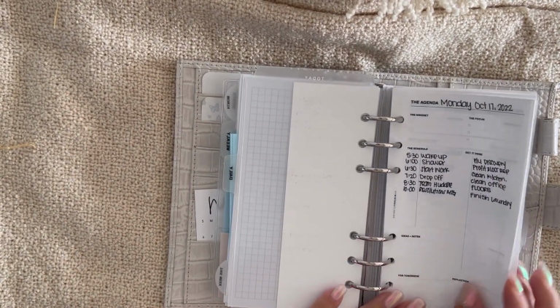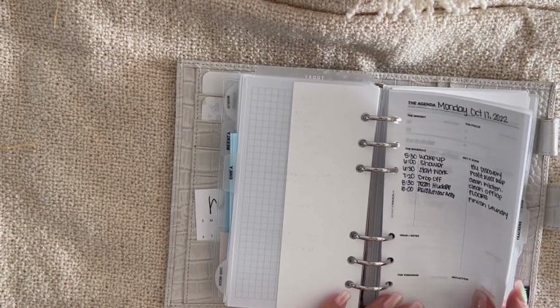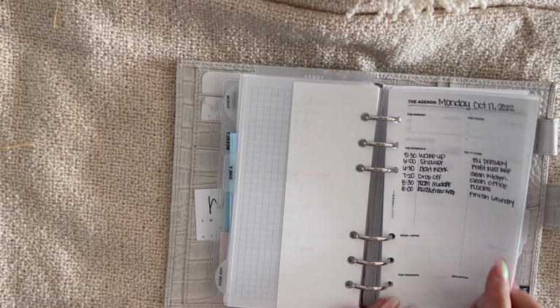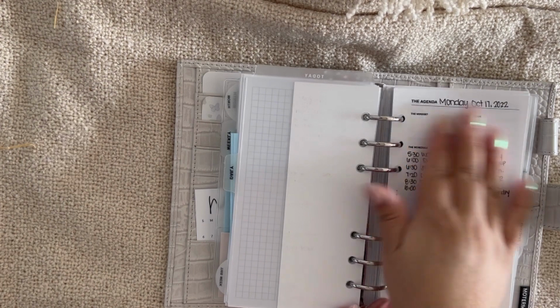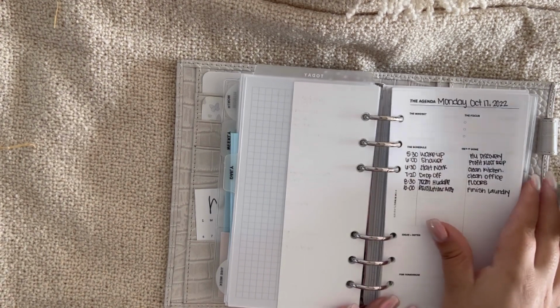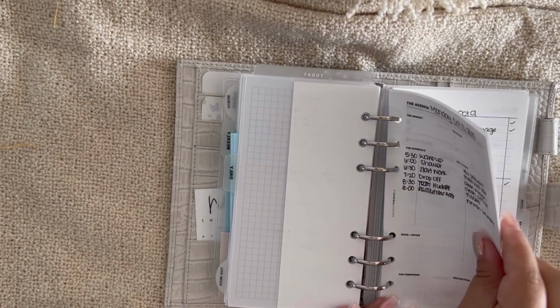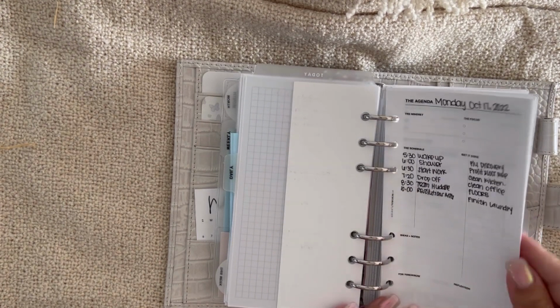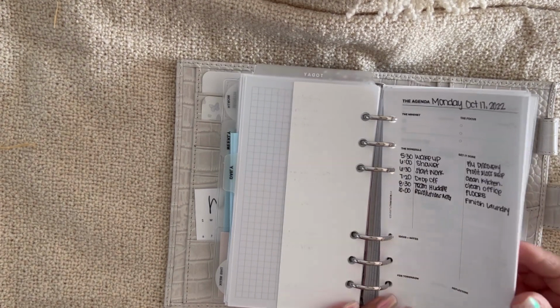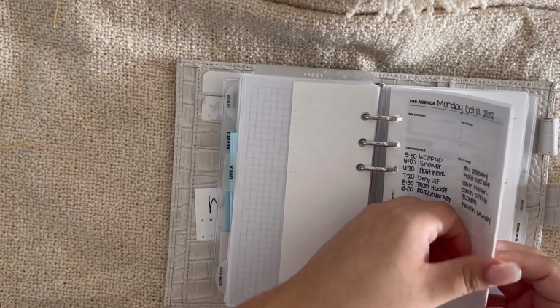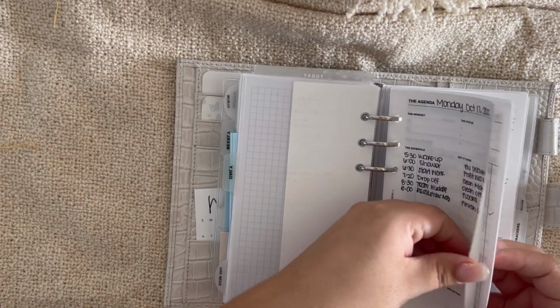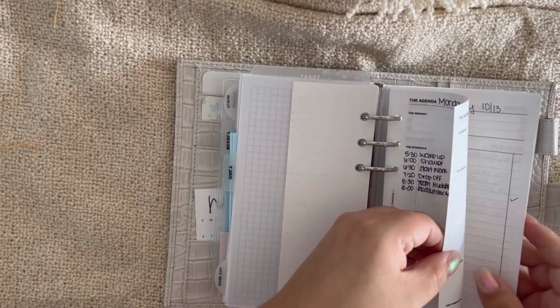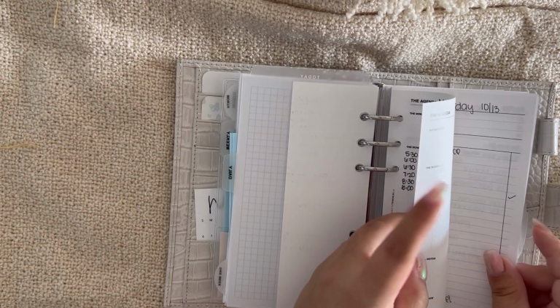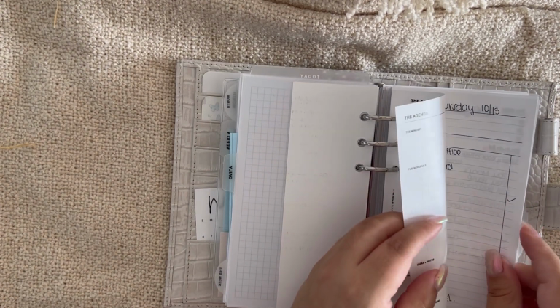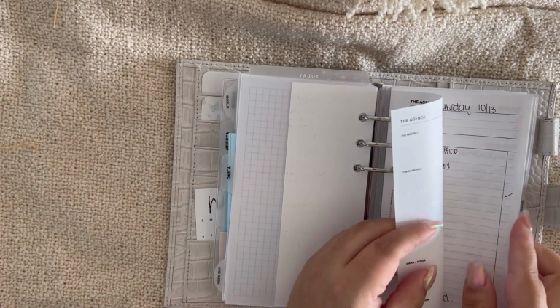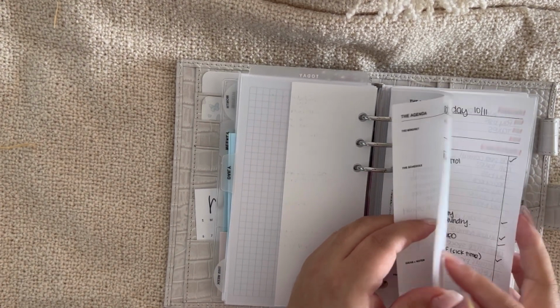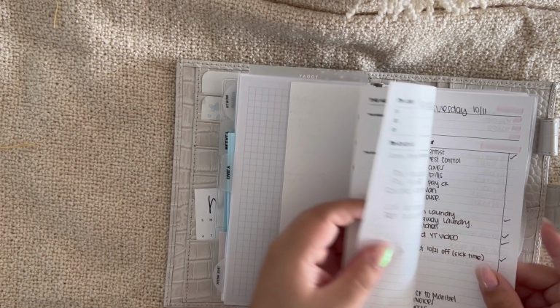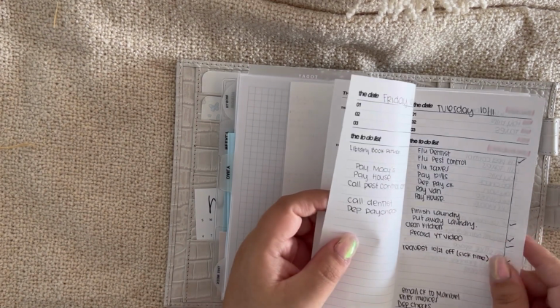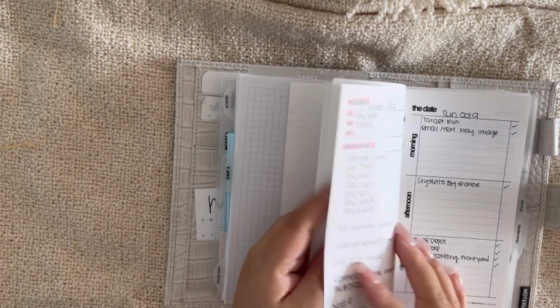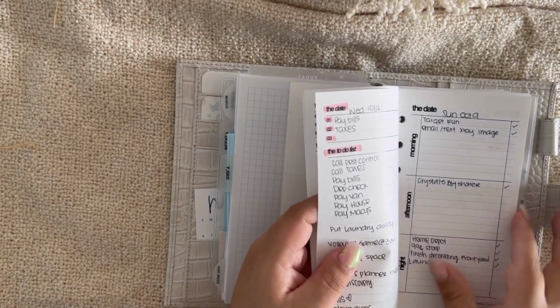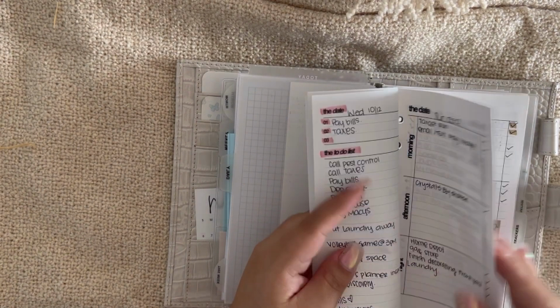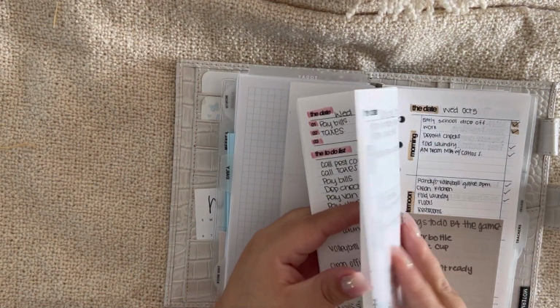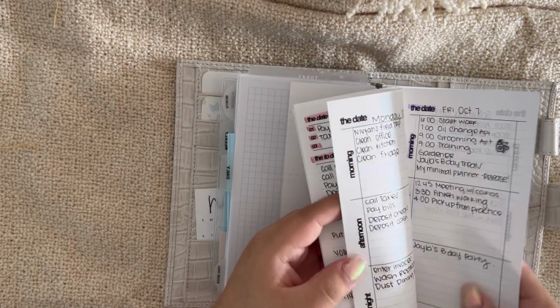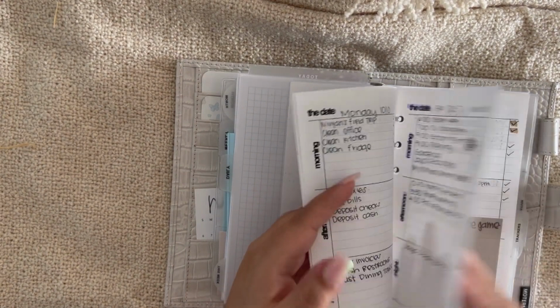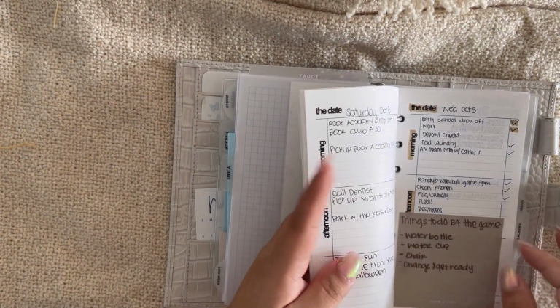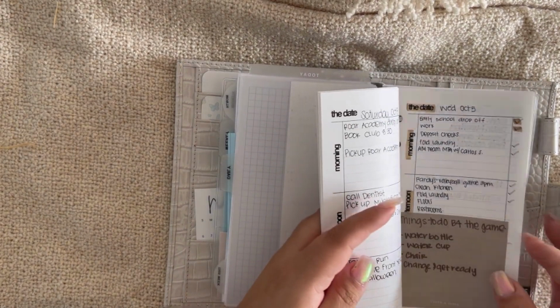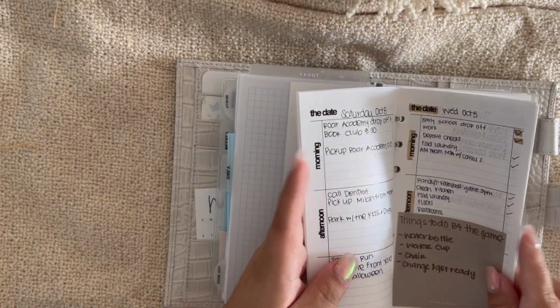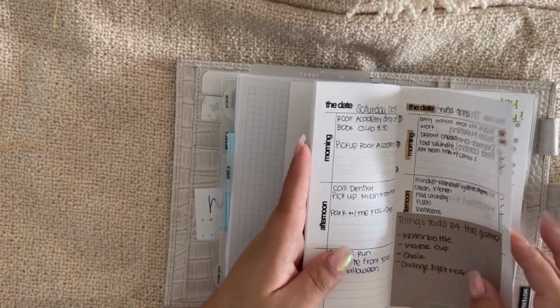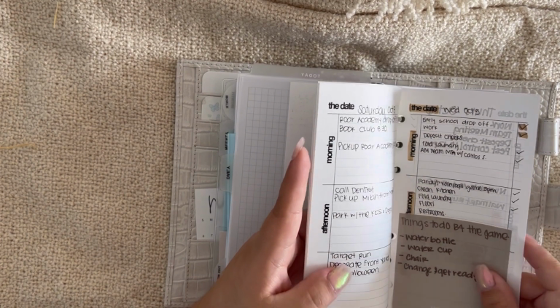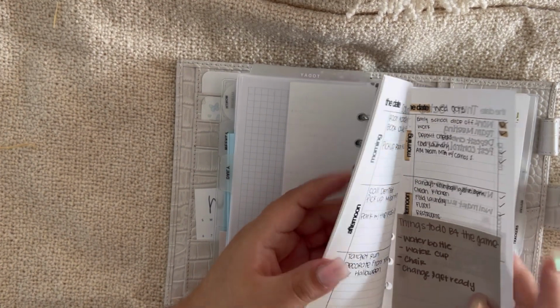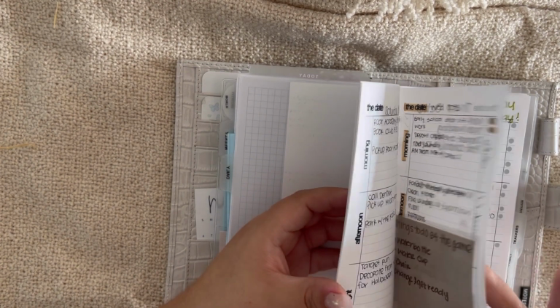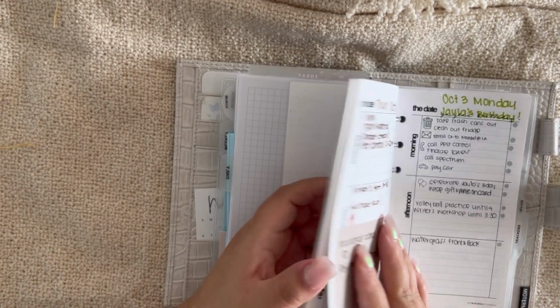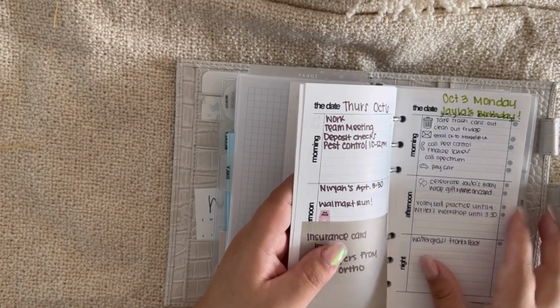Then we jump into the dailies. I have a bookmark in front that says 'today' — I keep today at the front, going from the previous date up to today, so it's kind of backwards. I haven't finished today's page yet — I just wanted to jump in and record this video. Looking back at last week, sometimes I use colors, some days I use stickers.